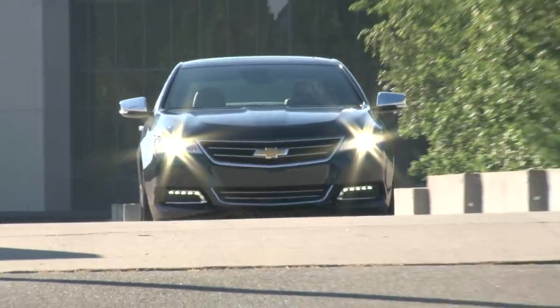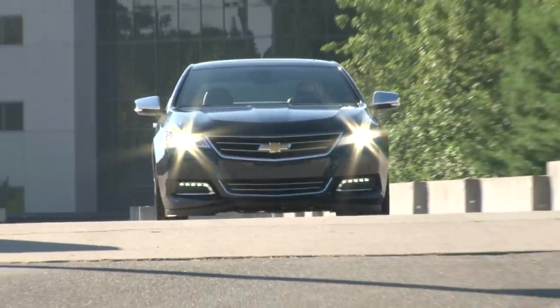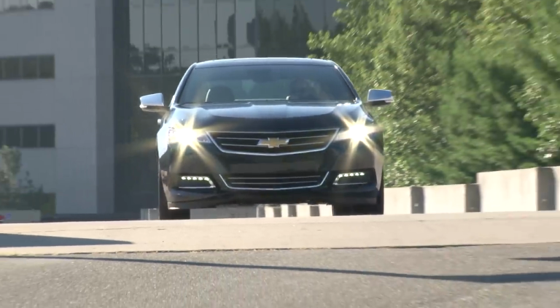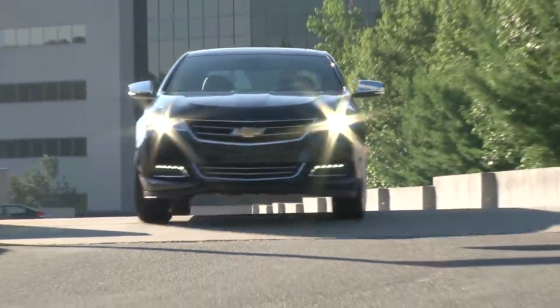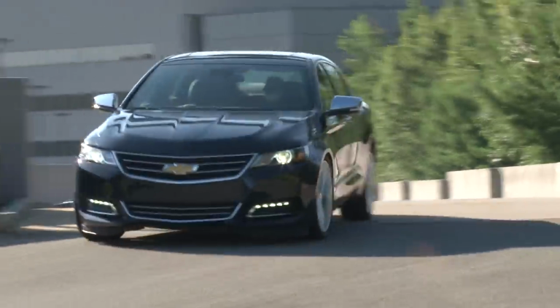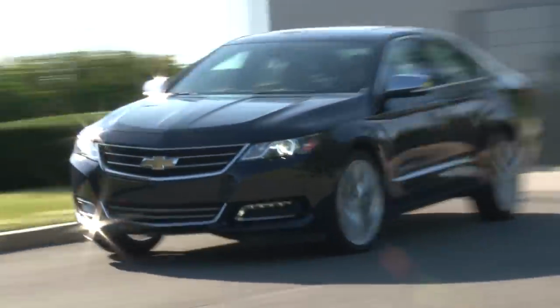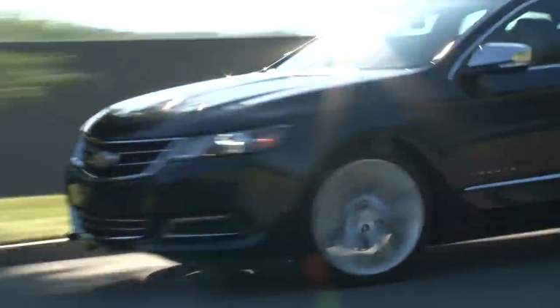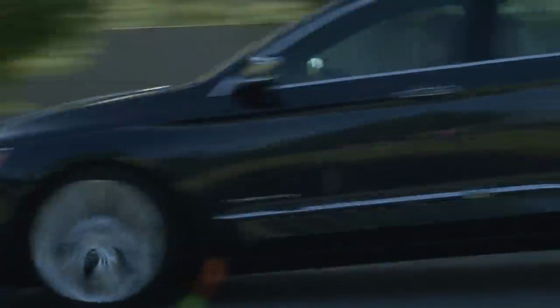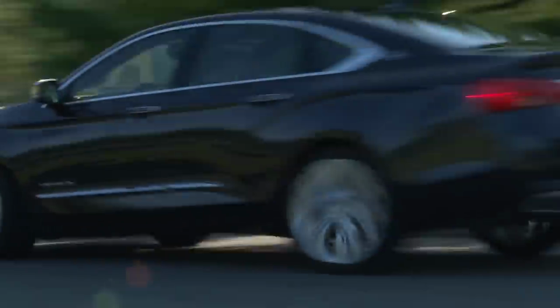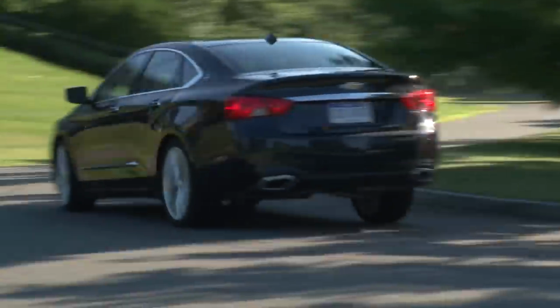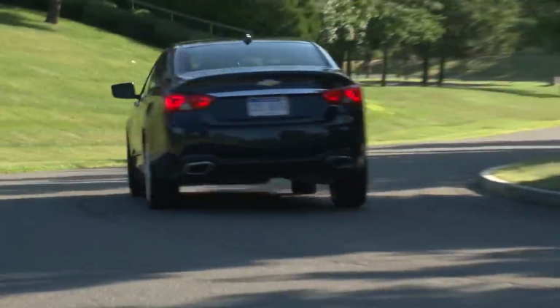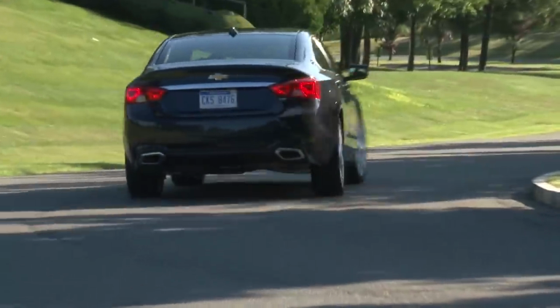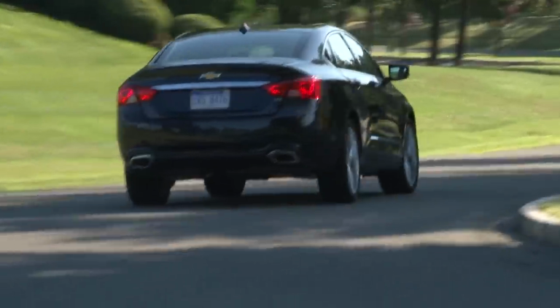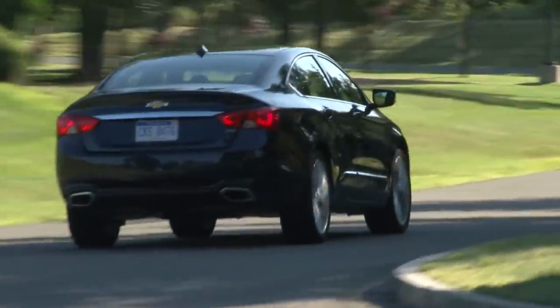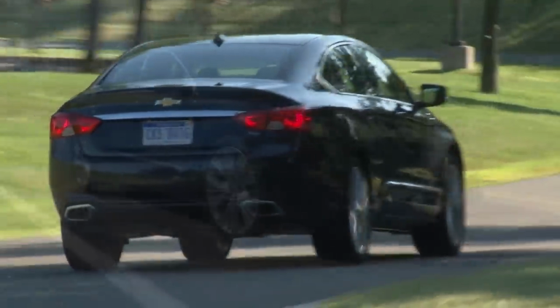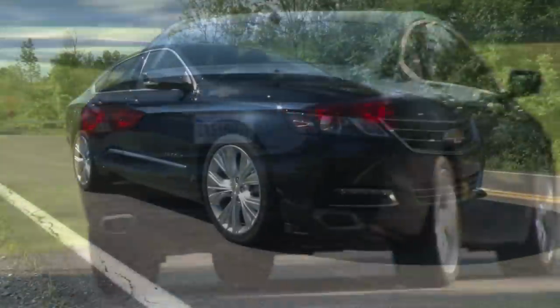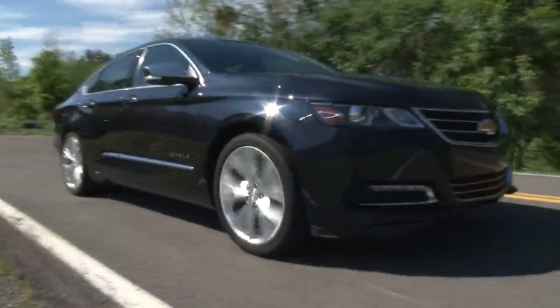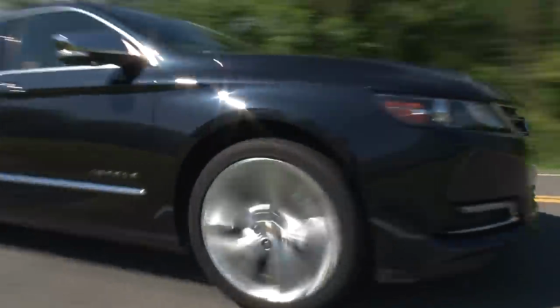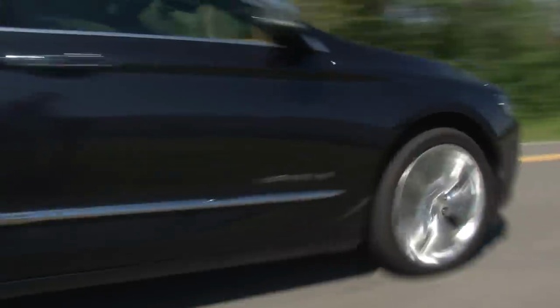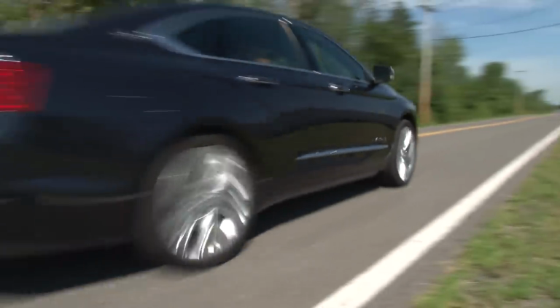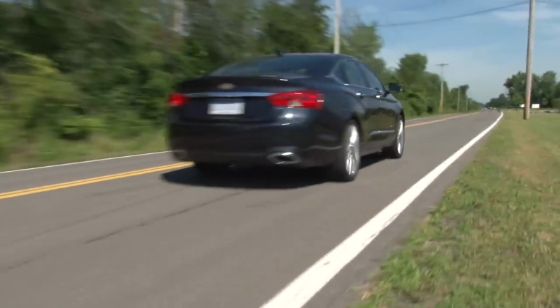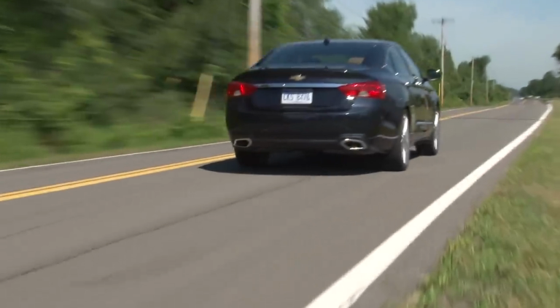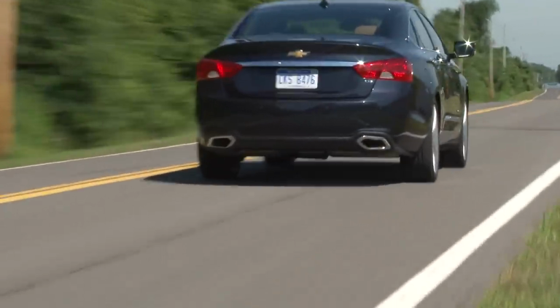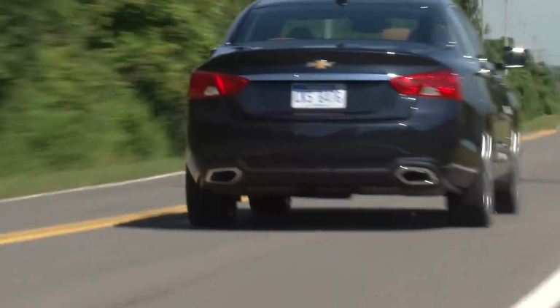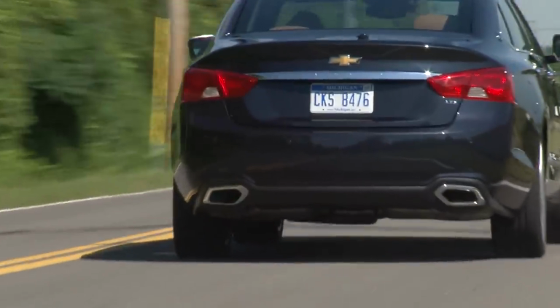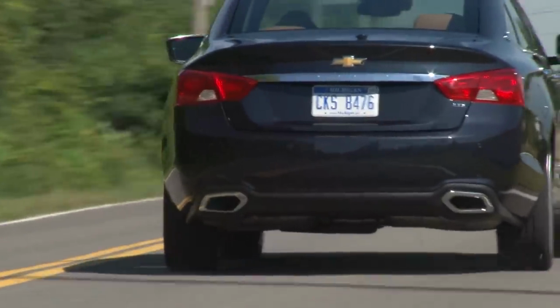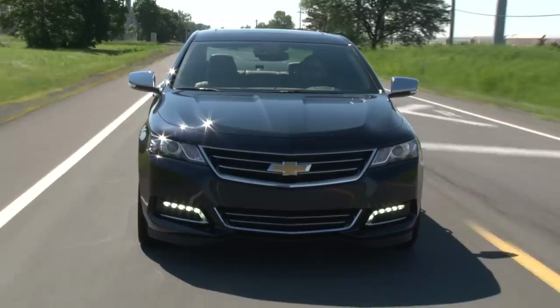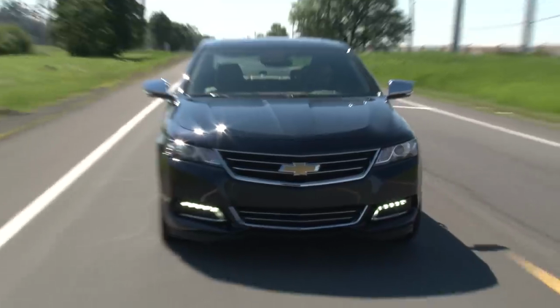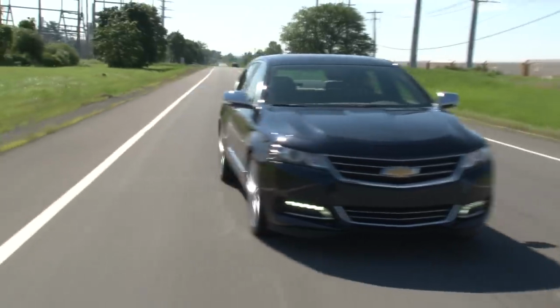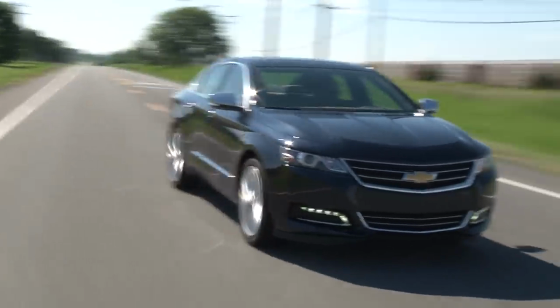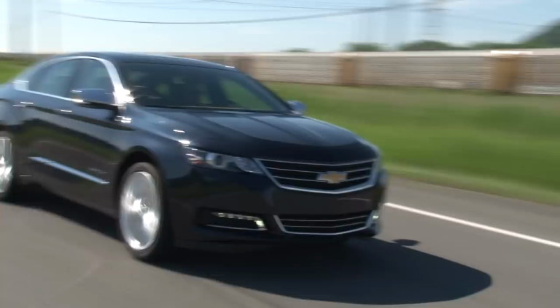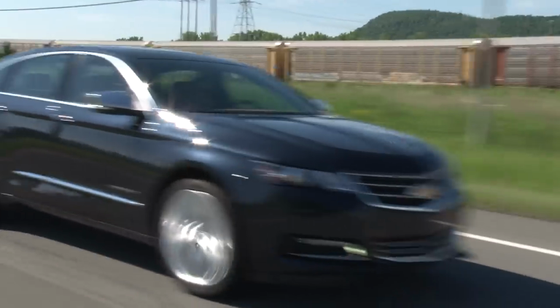Rated at 305 horsepower, the Impala really moves when you step on it and provides a little bit of theater at the same time. Working through a 6-speed automatic, 0-to-60 is gone in an eye-opening 6 seconds.